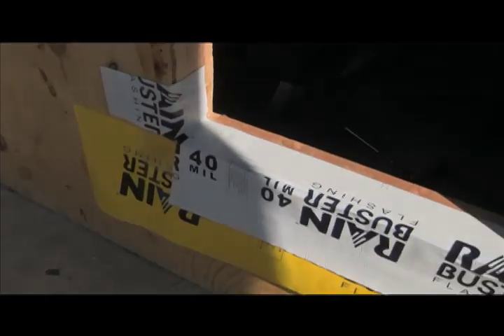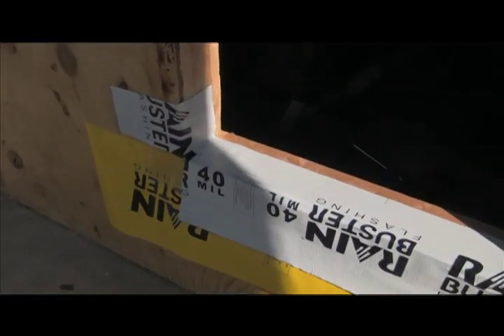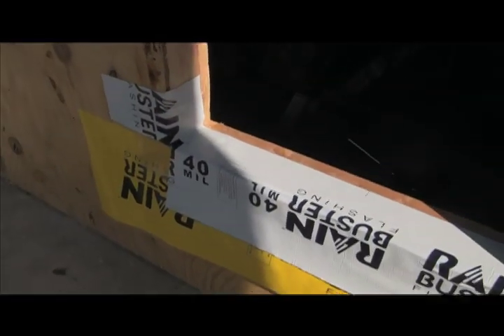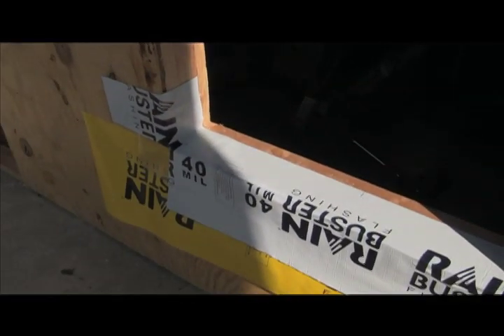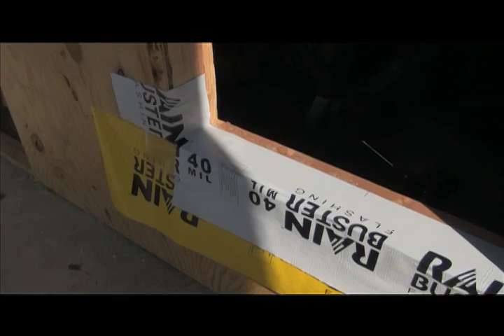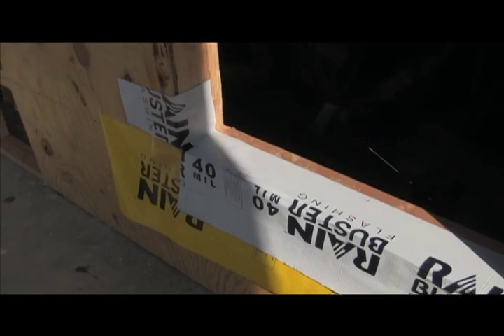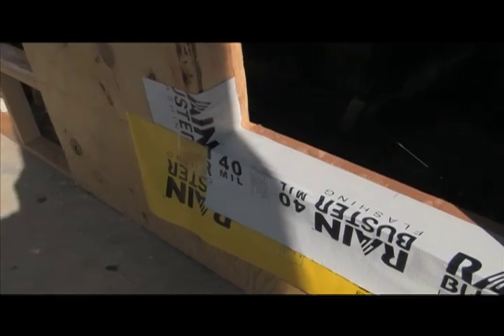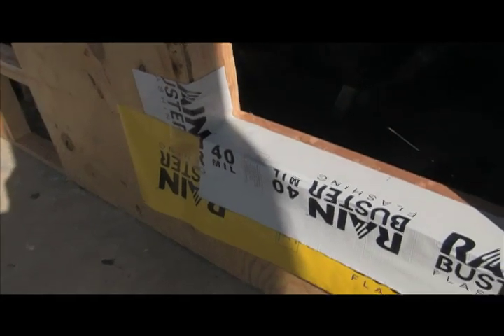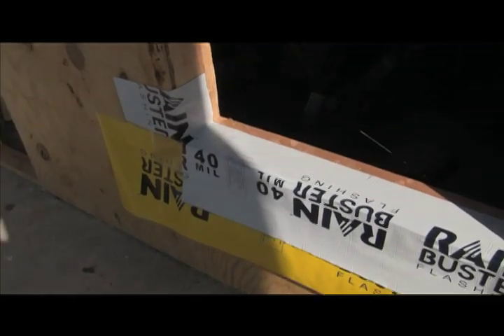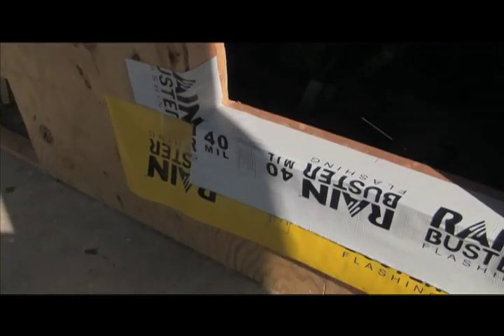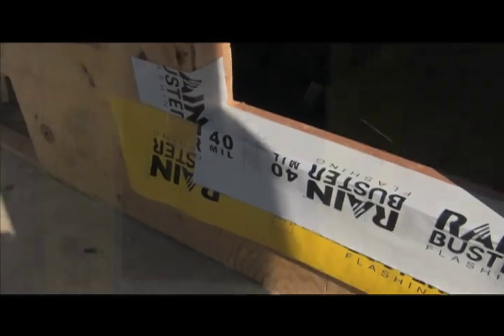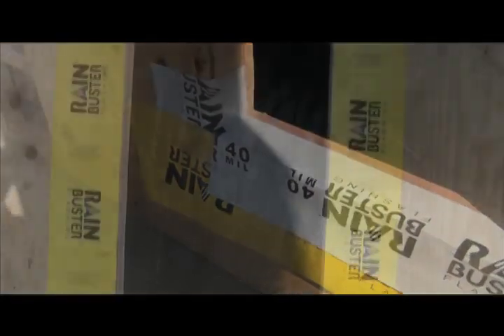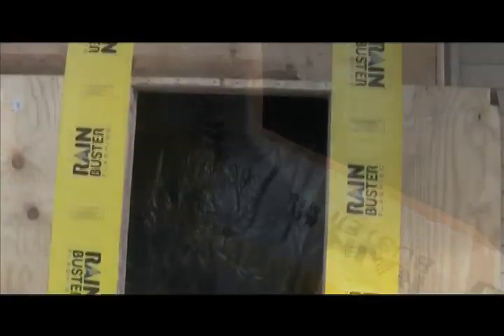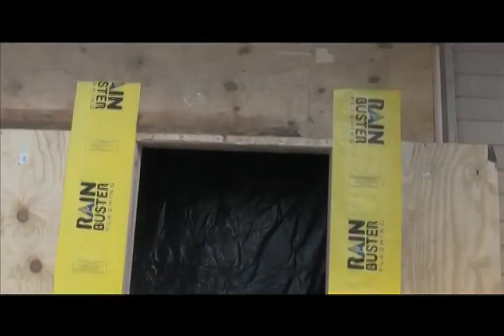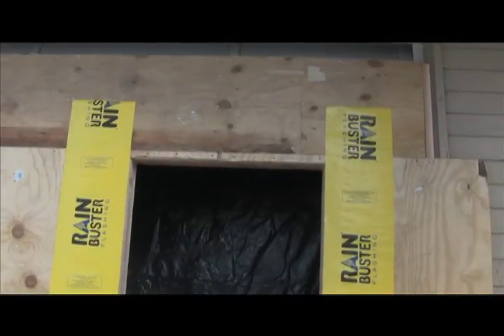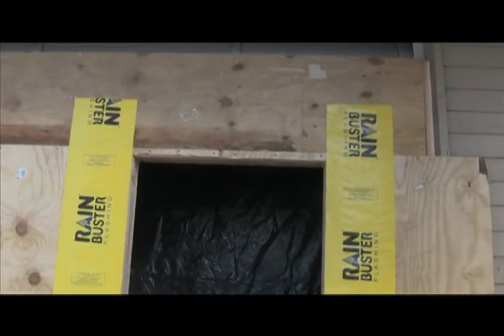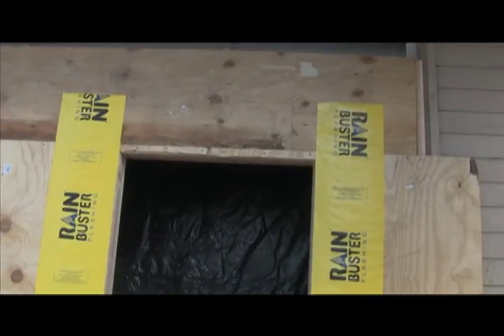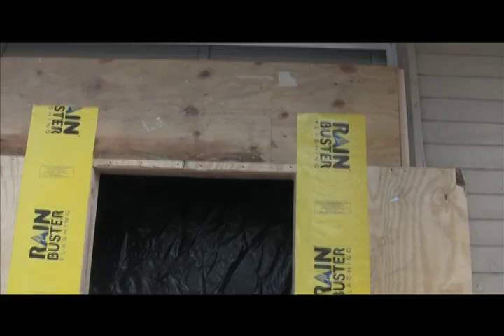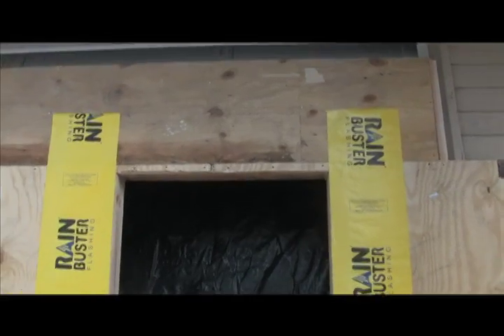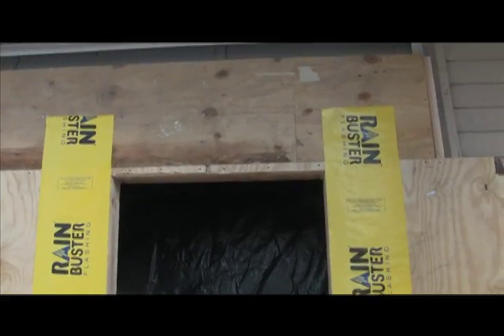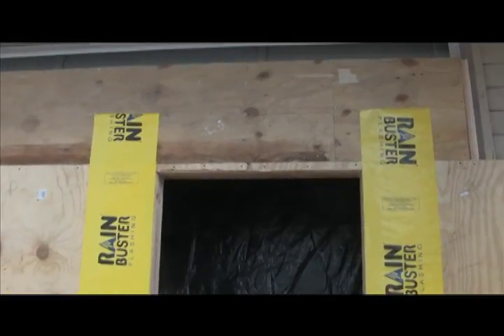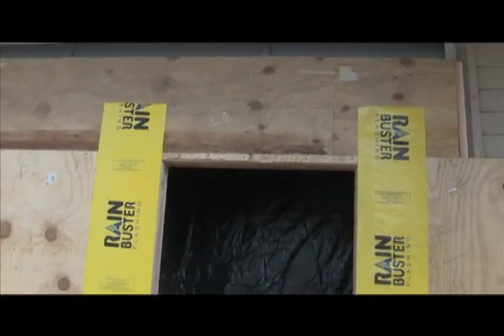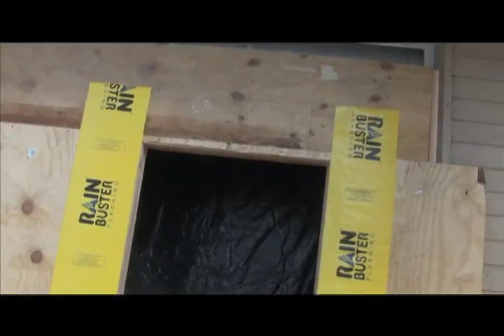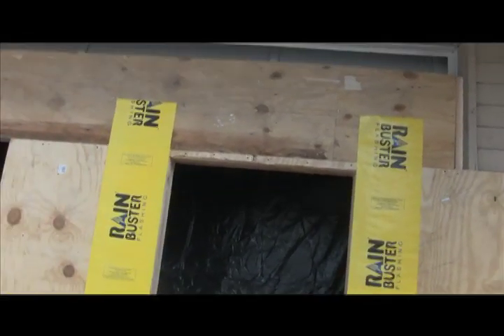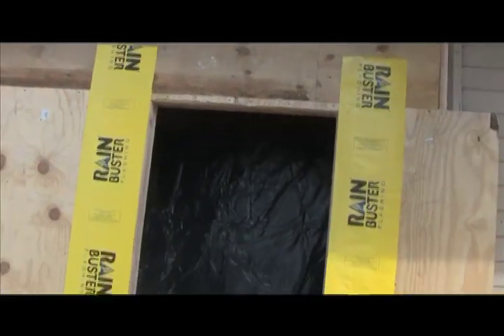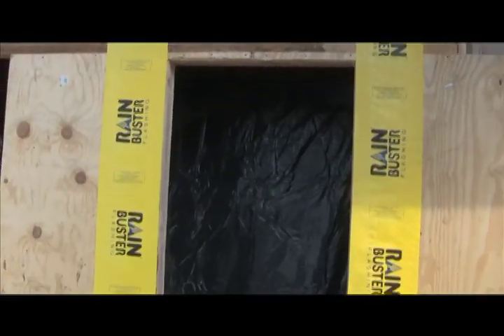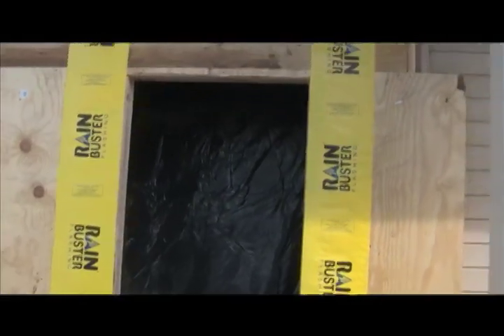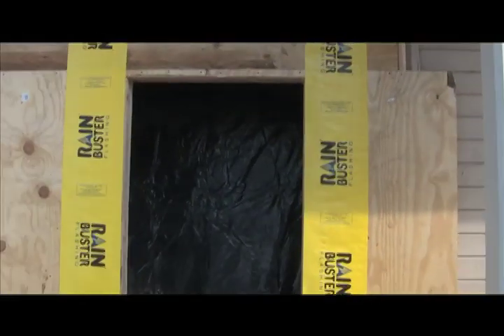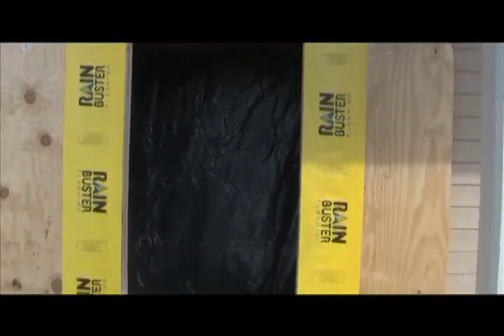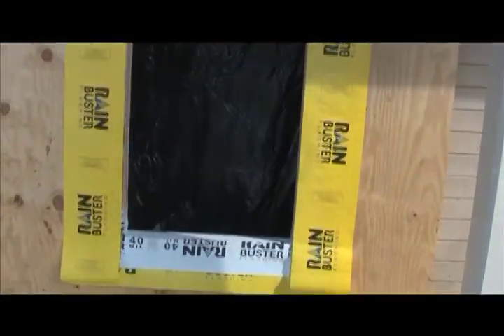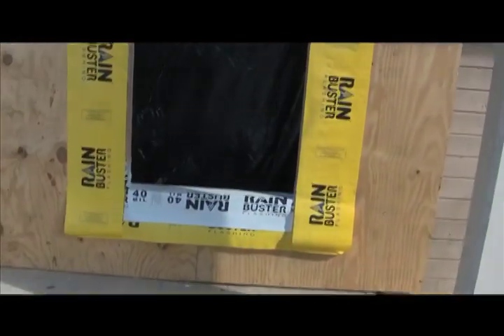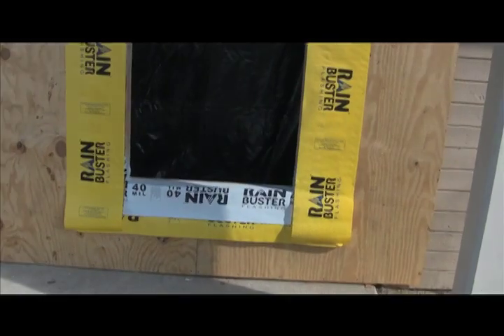There's our membrane pan. Our rough opening is now flashed and in preparation for a window to get set into it.